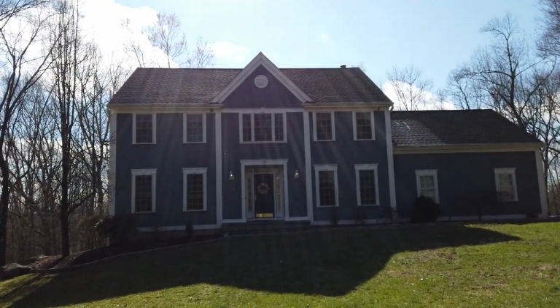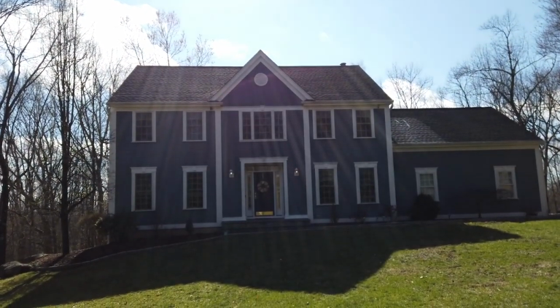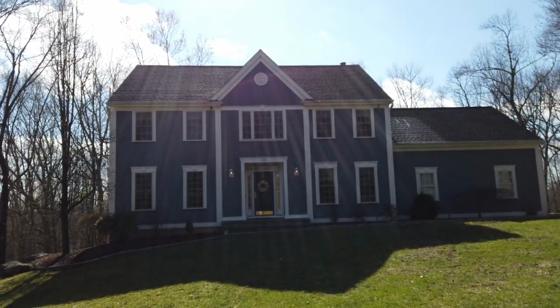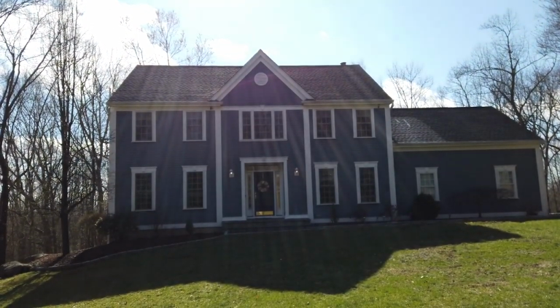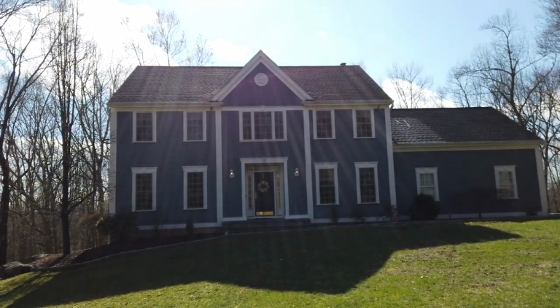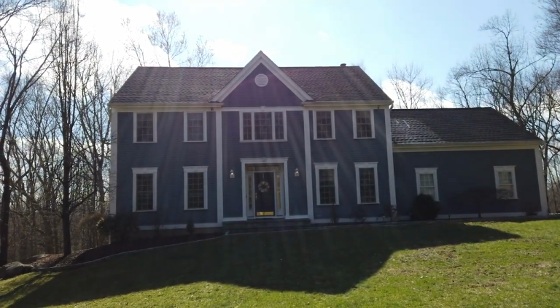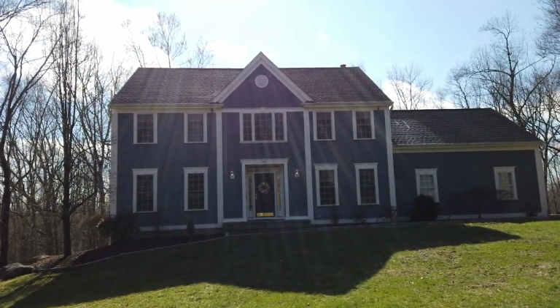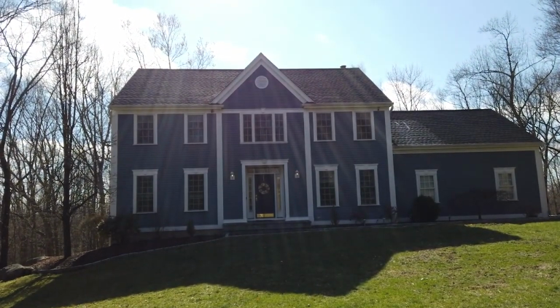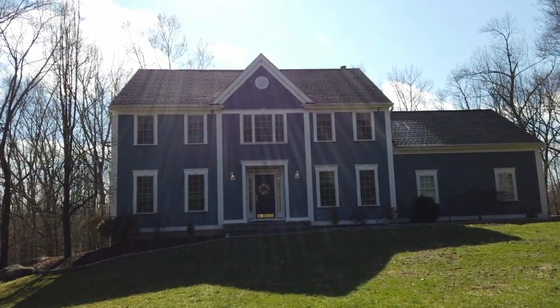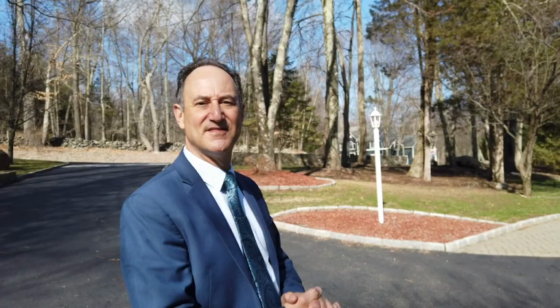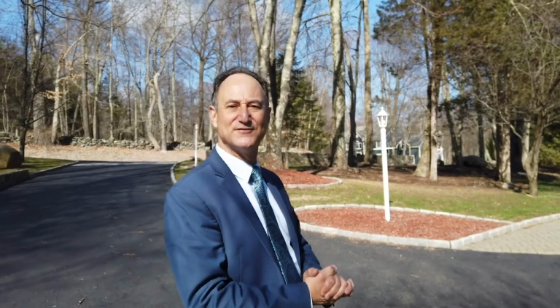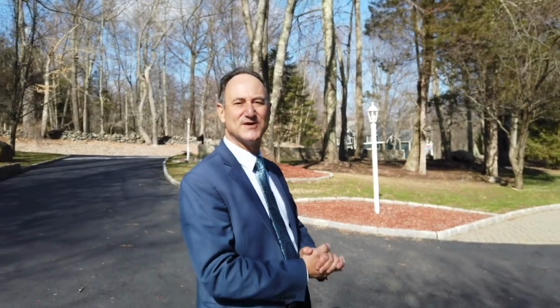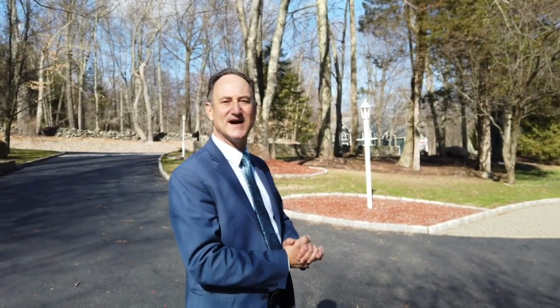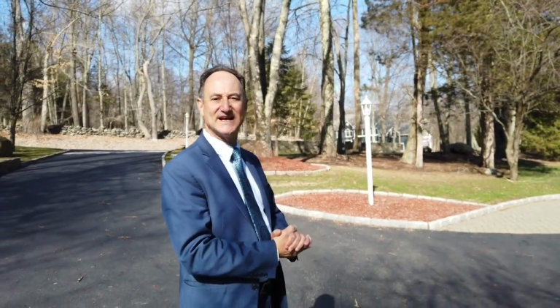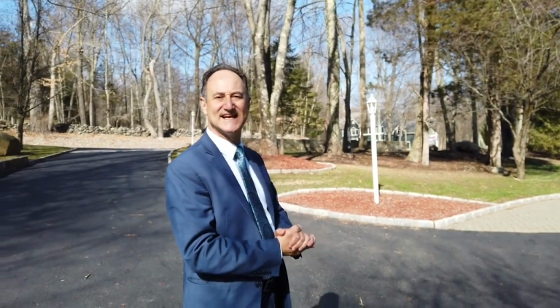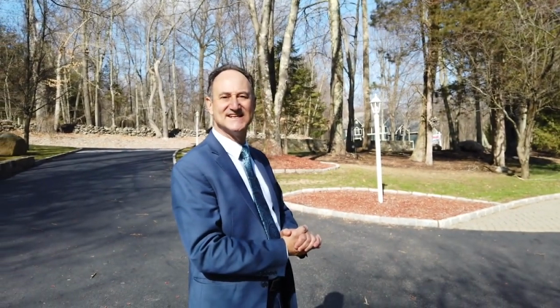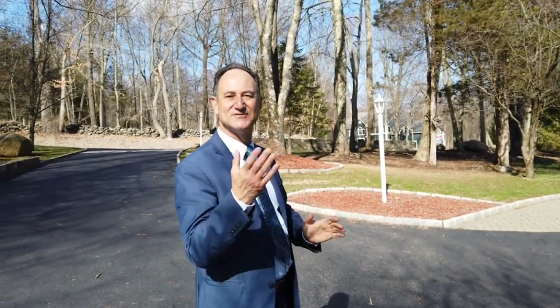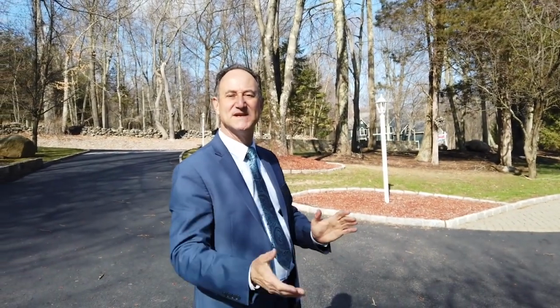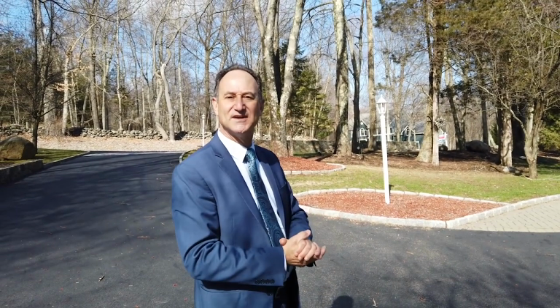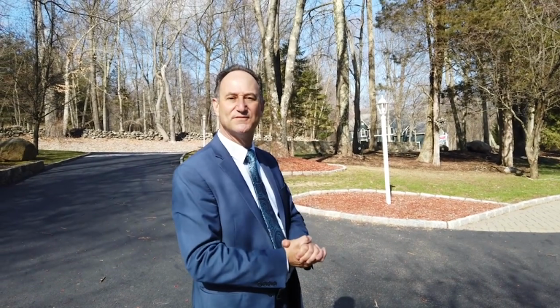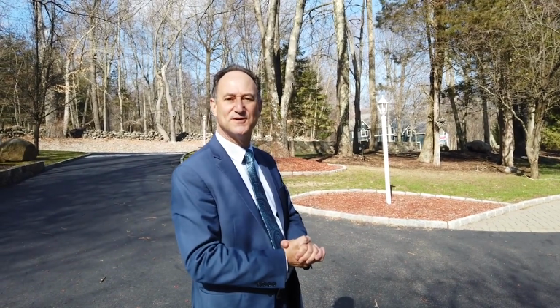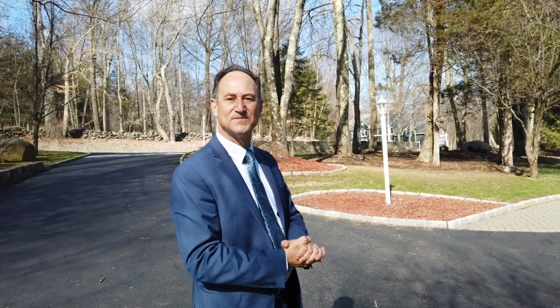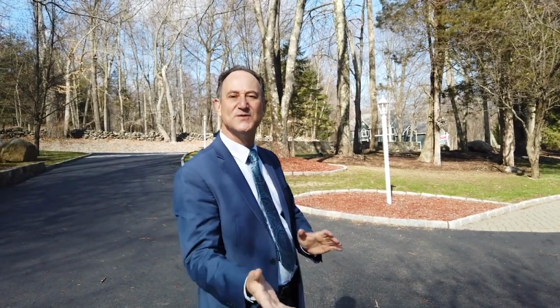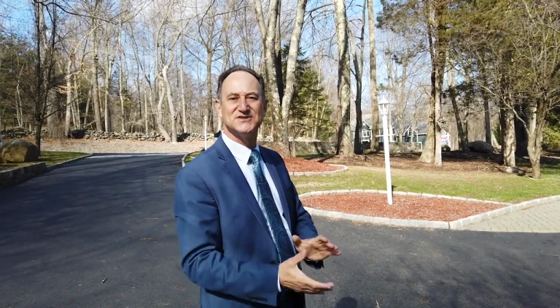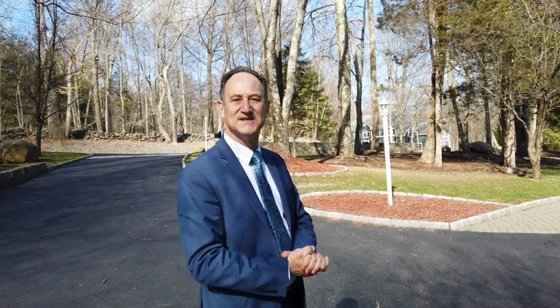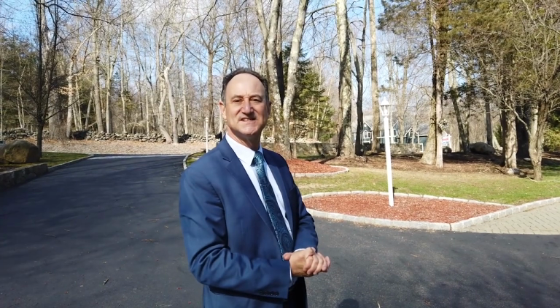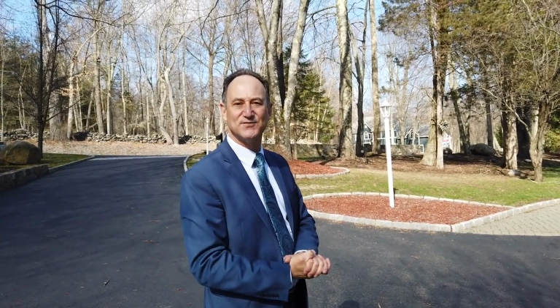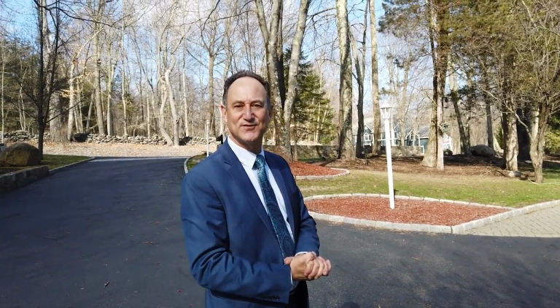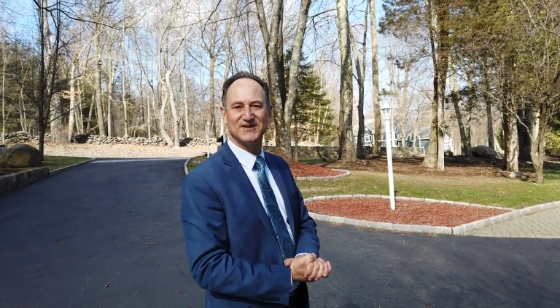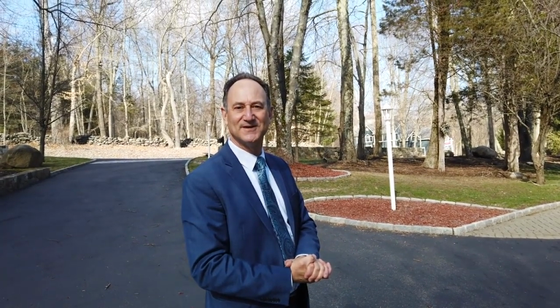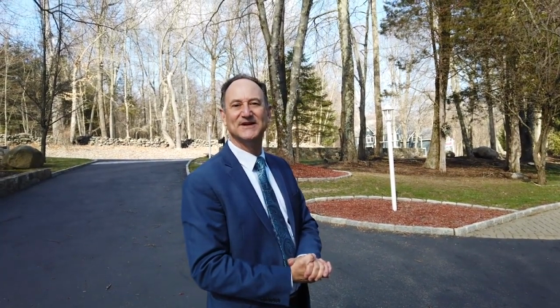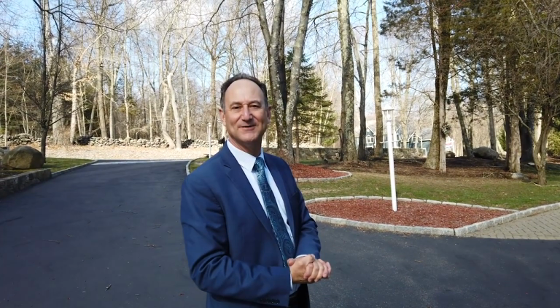This home is a fully ready-to-go masterpiece. Thank you for touring. I'm Larry Zacks. You can reach me at 914-282-6440. I'm here to help.